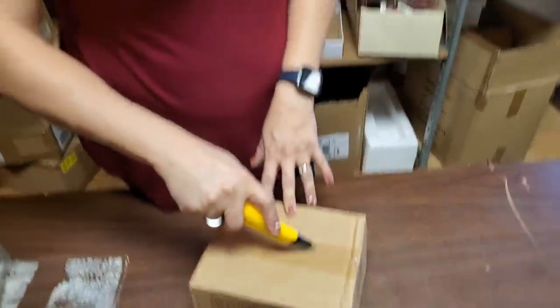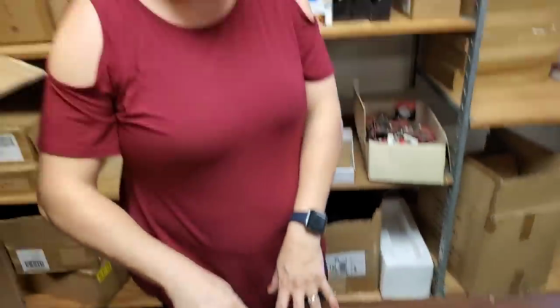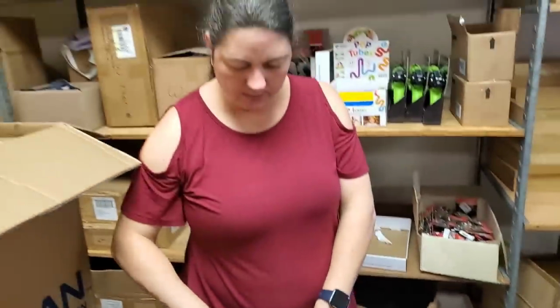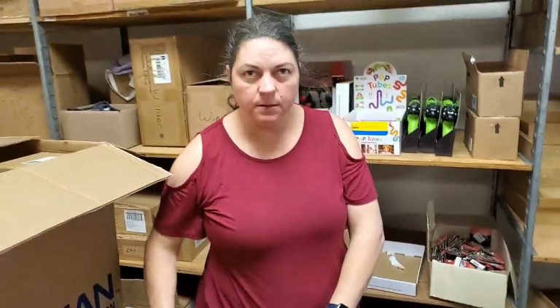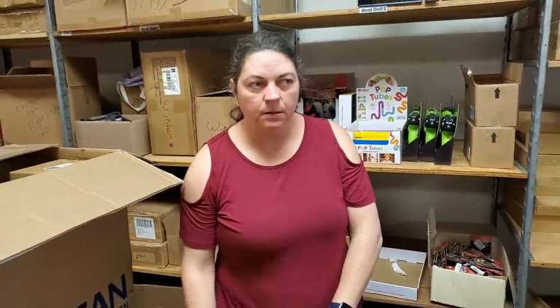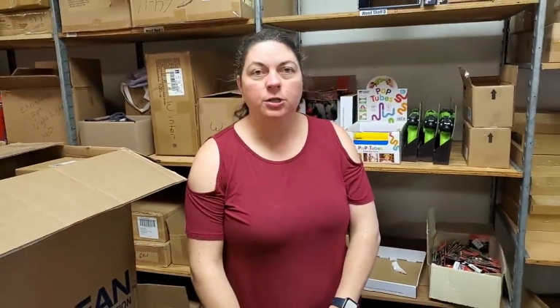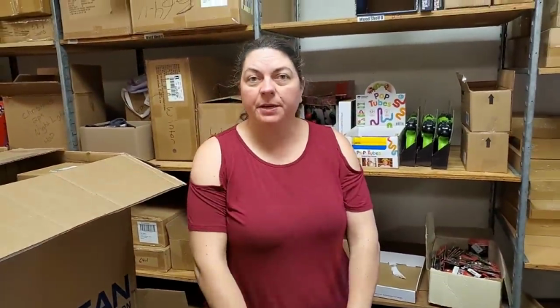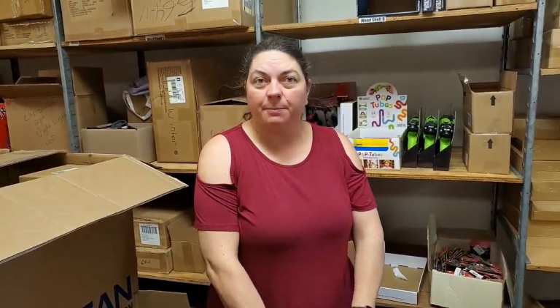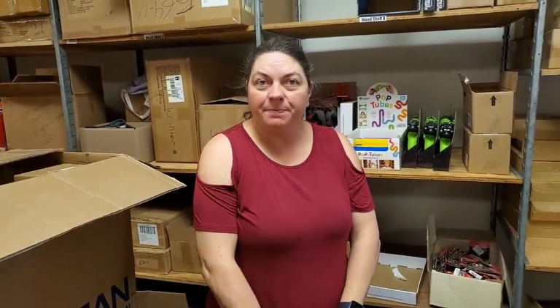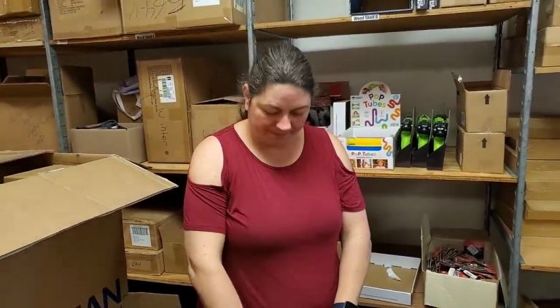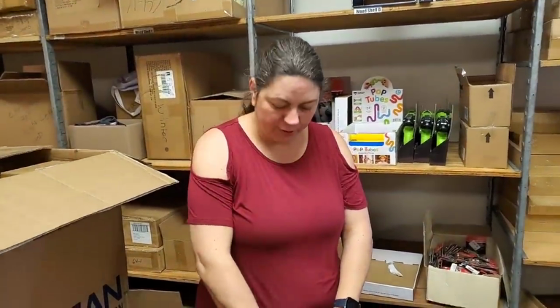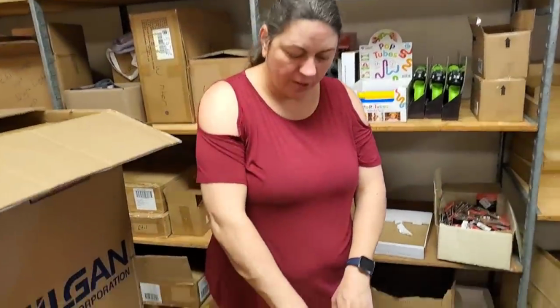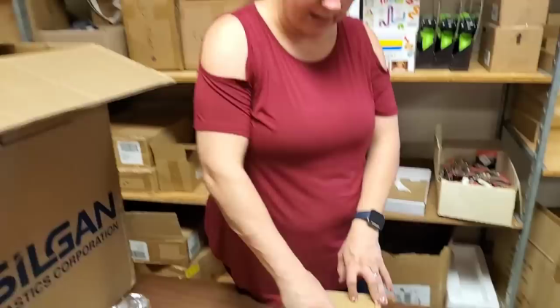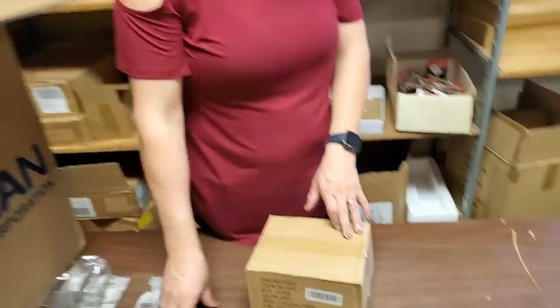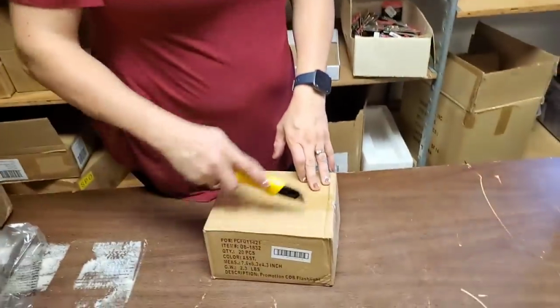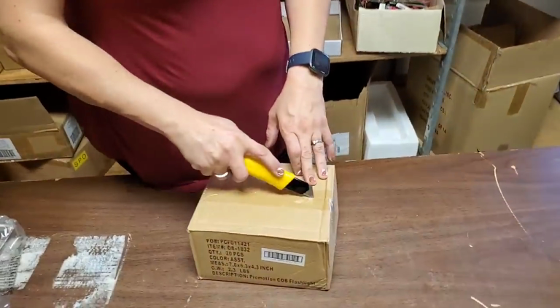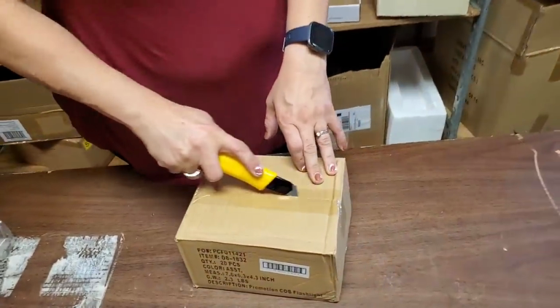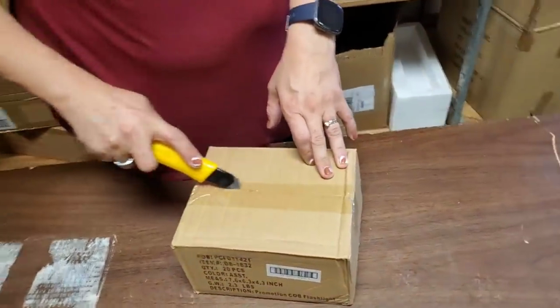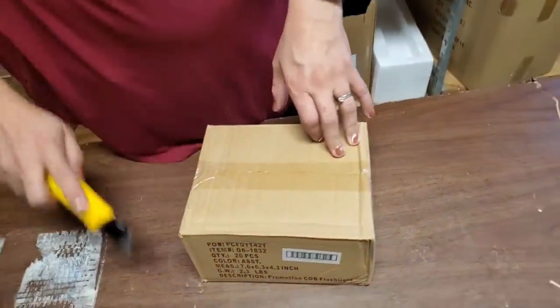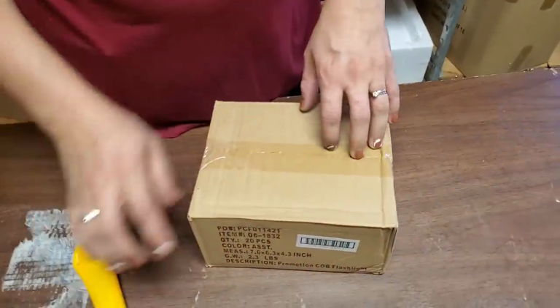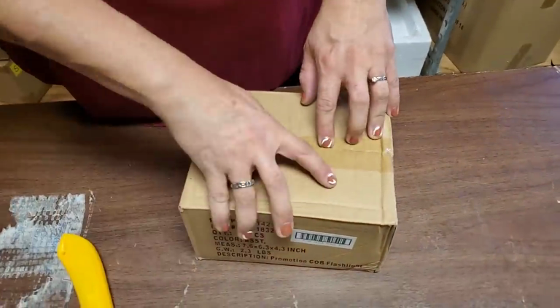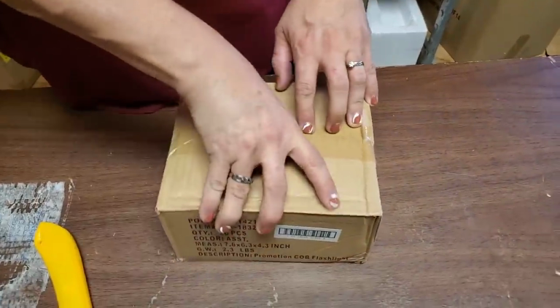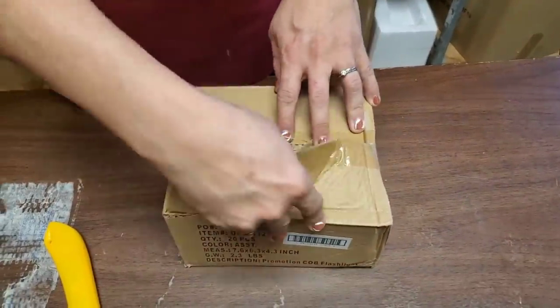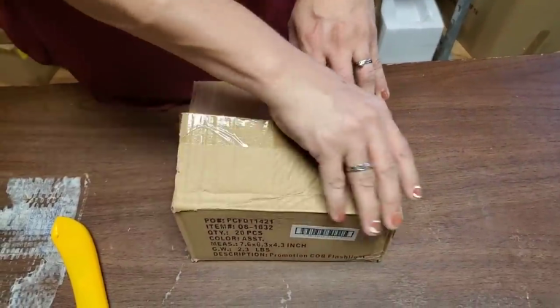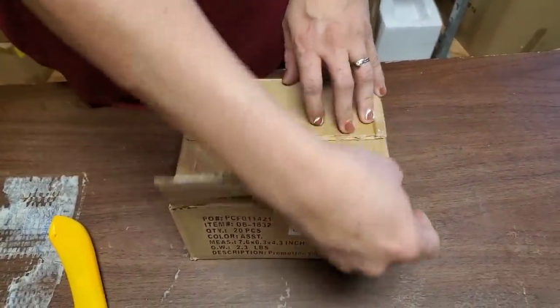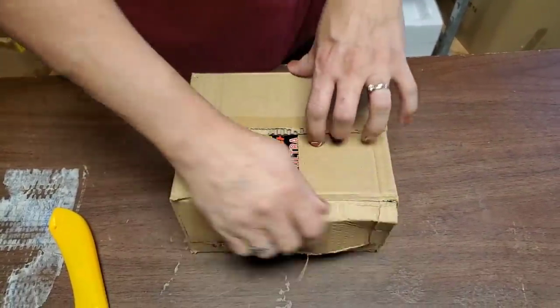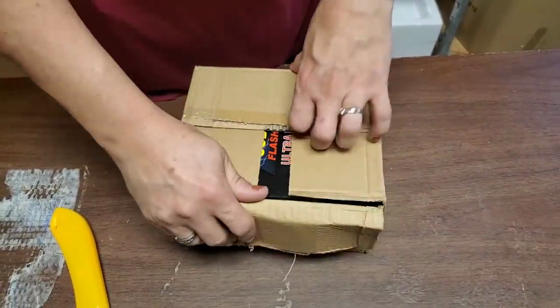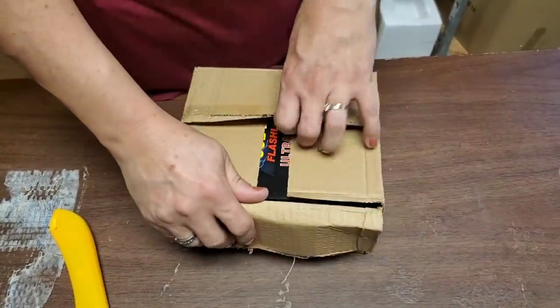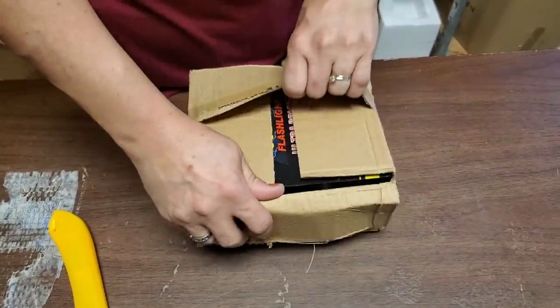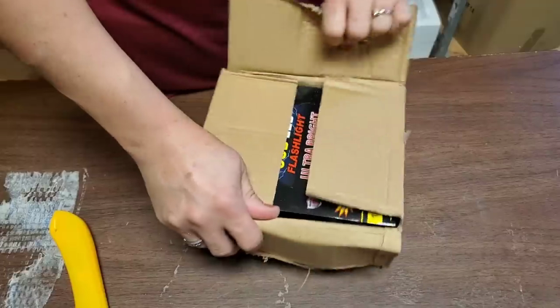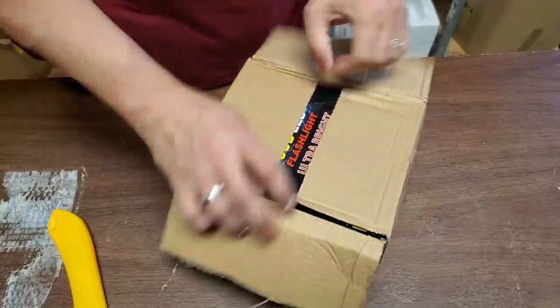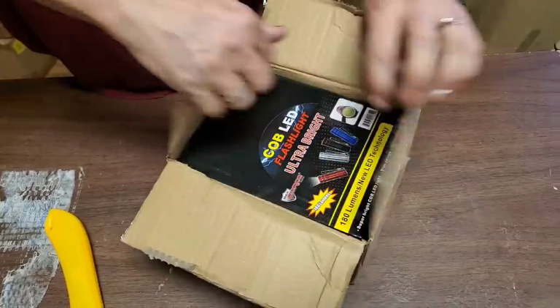All of this is going to HookedOnPickin.com. You'll find it all online. We're going to do our best — it might take us a day or two, but we're going to try our best to get most of them on there before you even see this video.